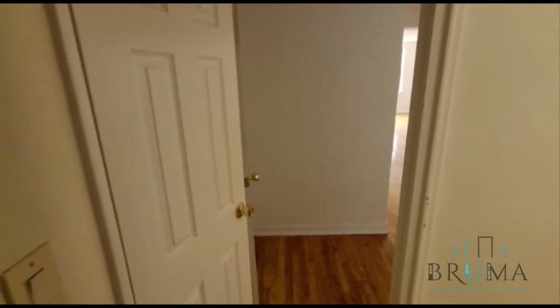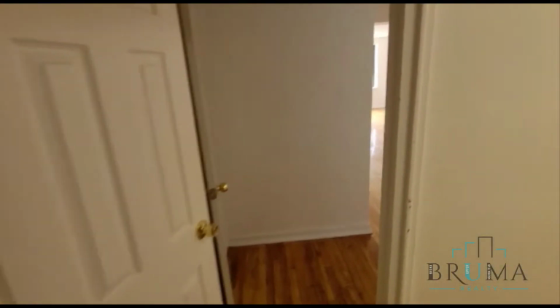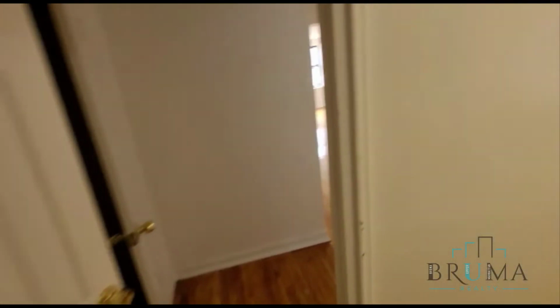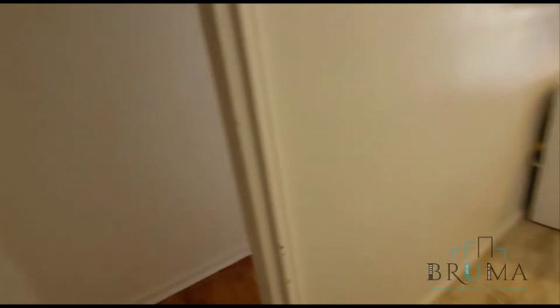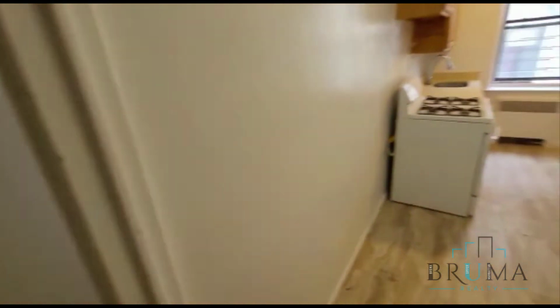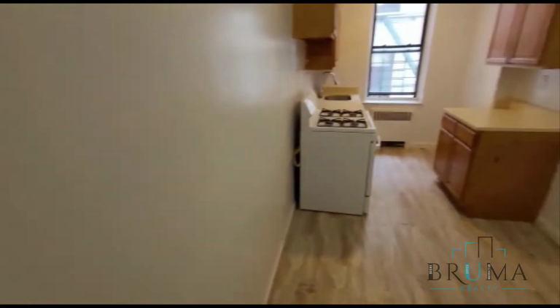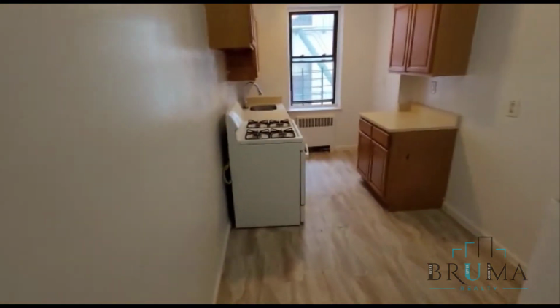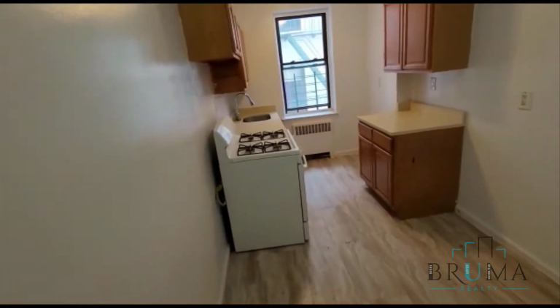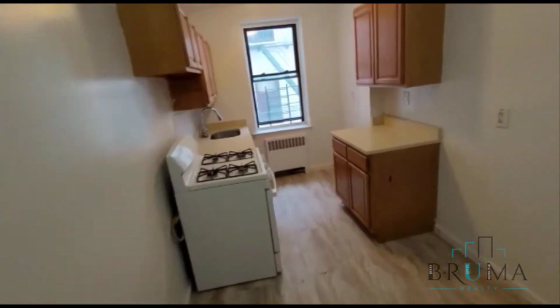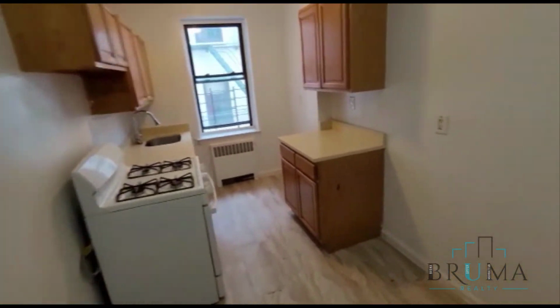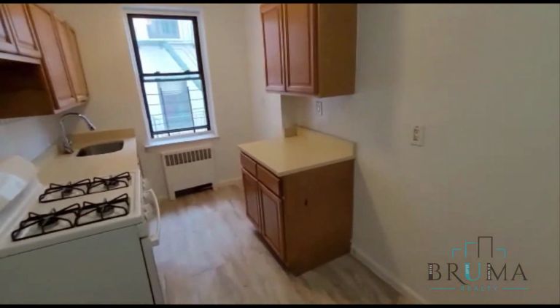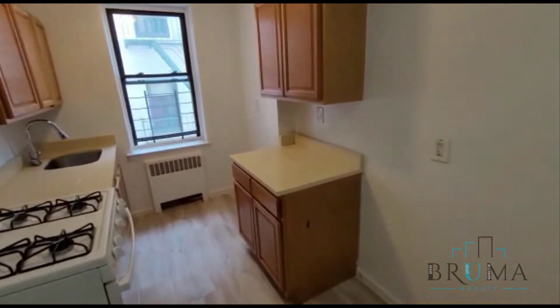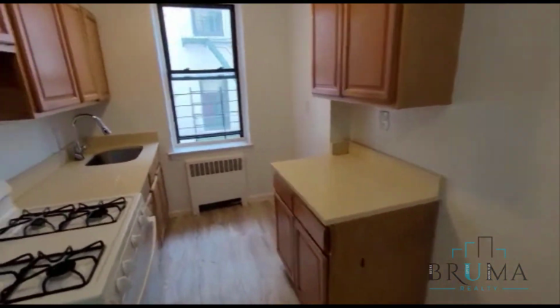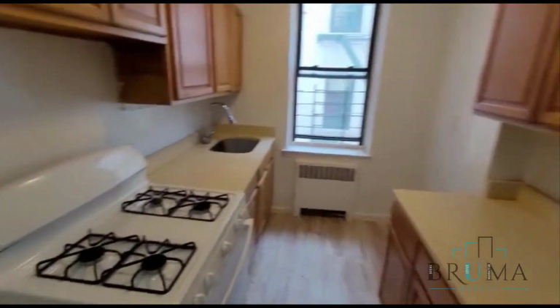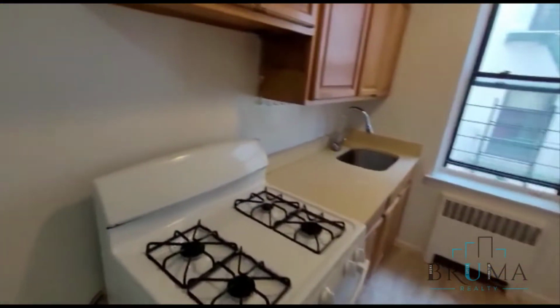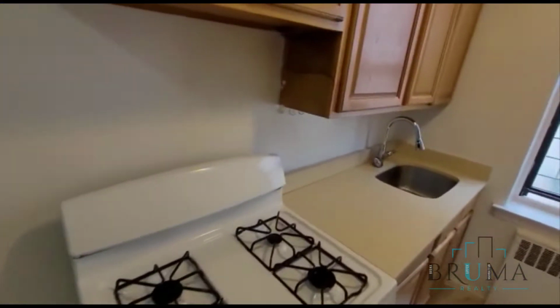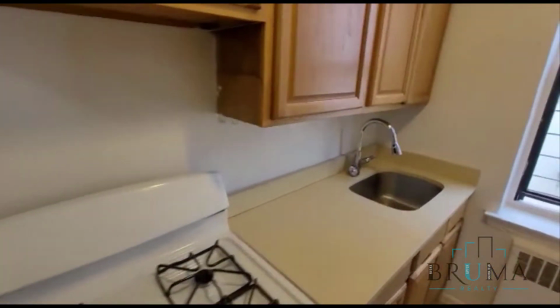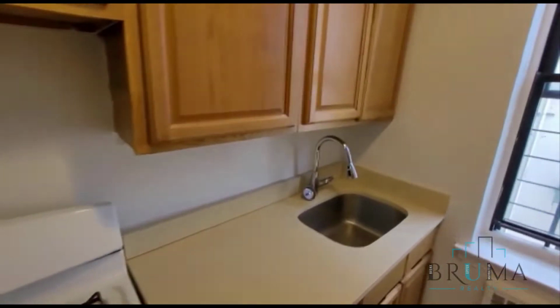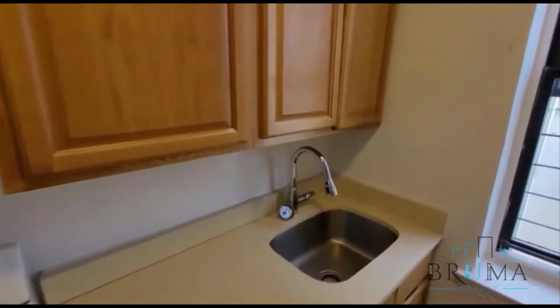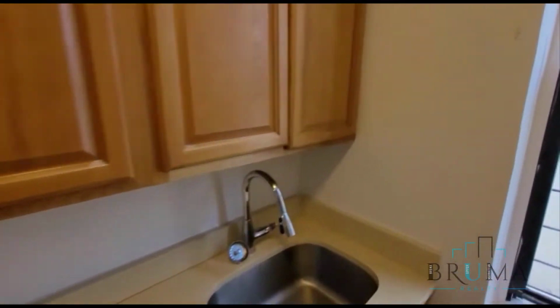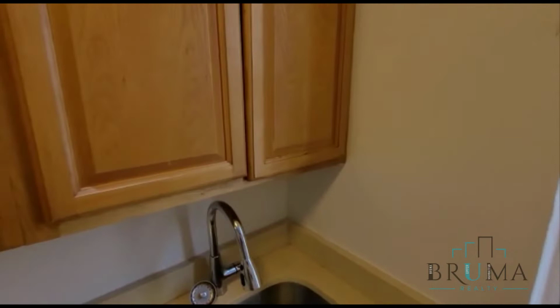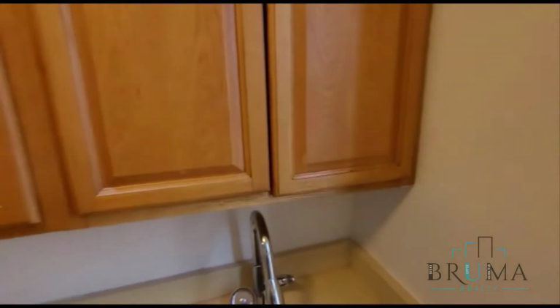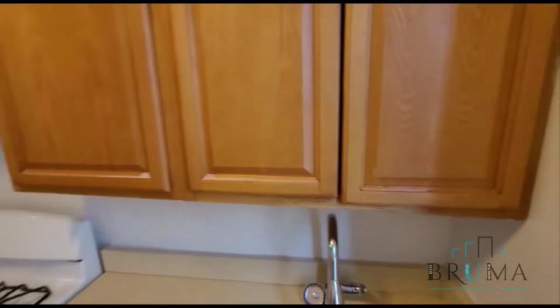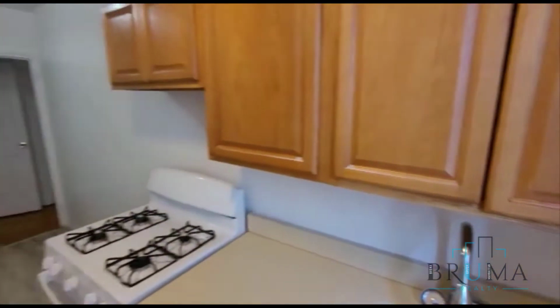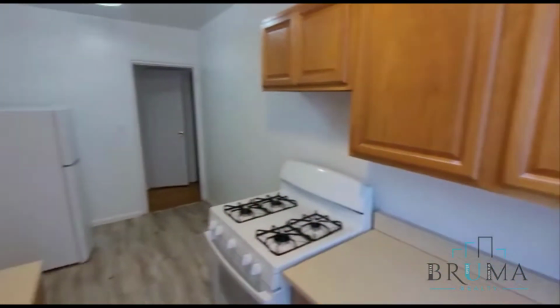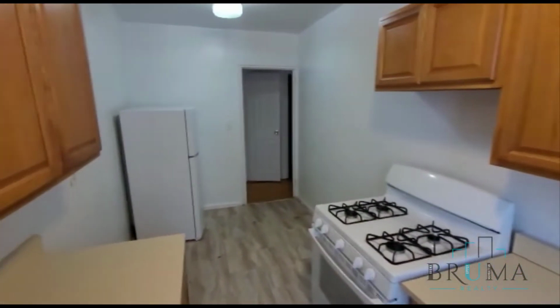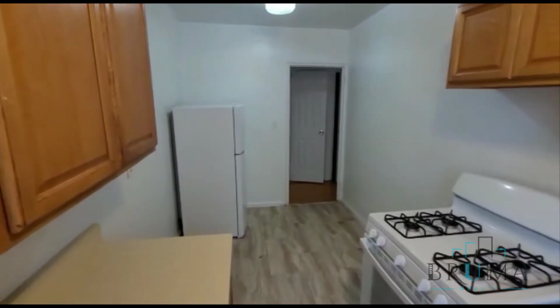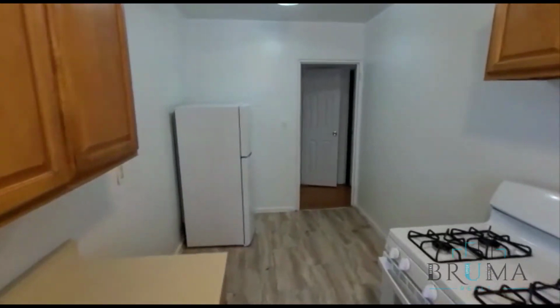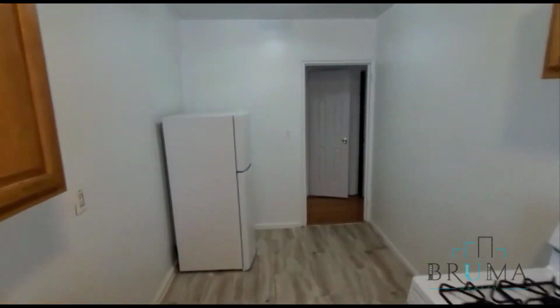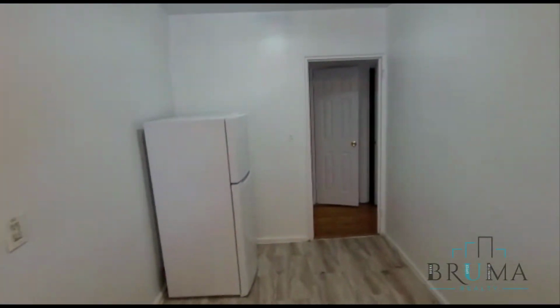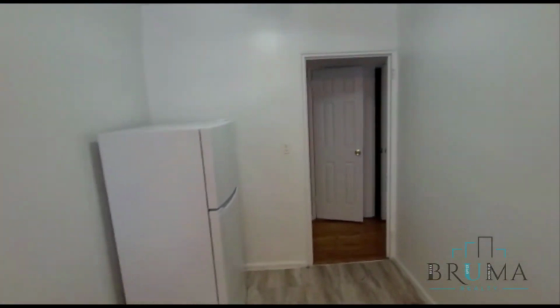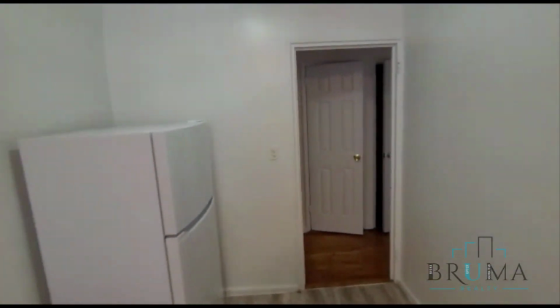As soon as we walk in on the right hand side, we have our large separate eating kitchen. It's got new appliances, newly redone. This kitchen is nice and large.